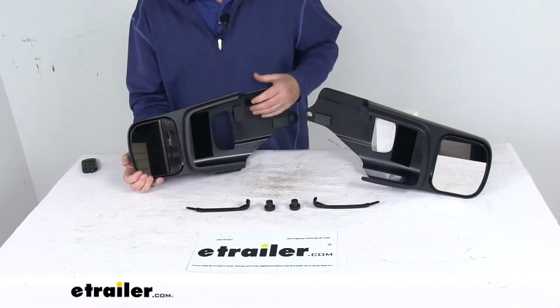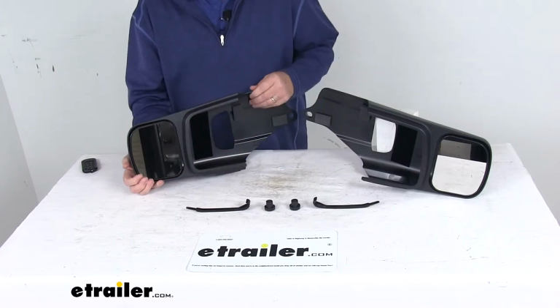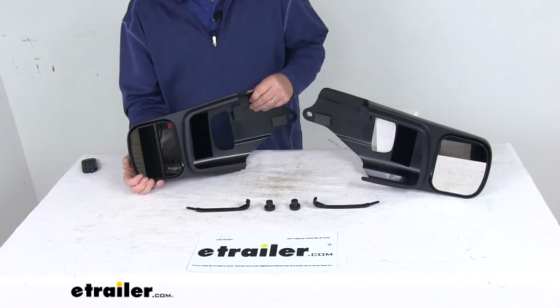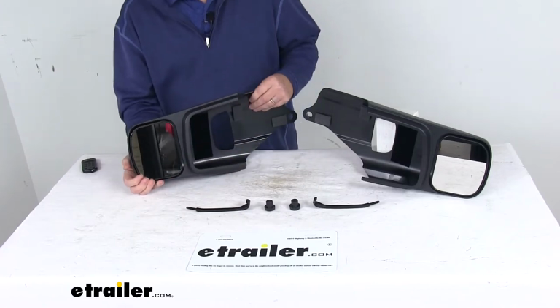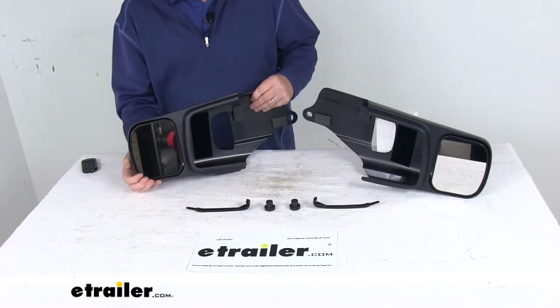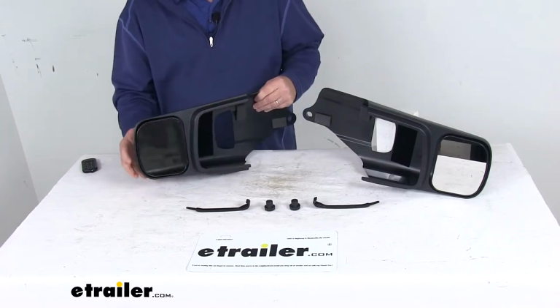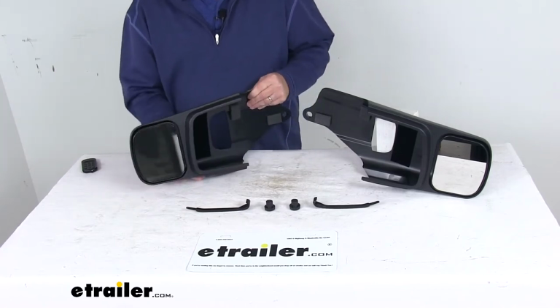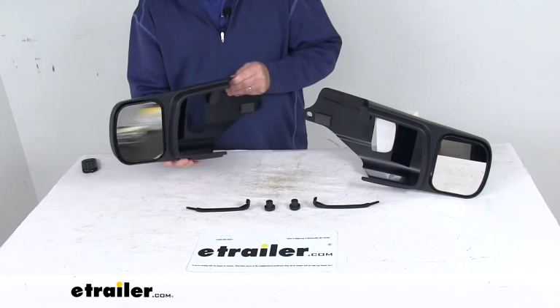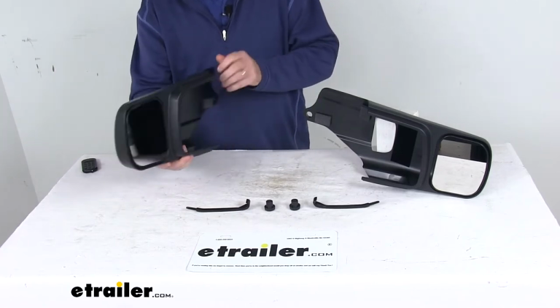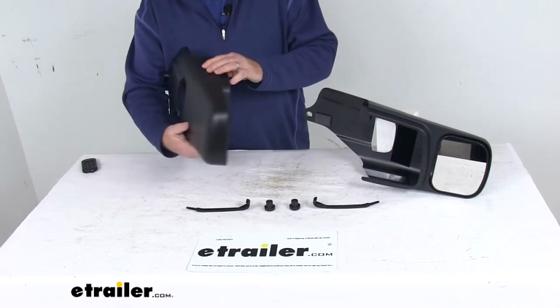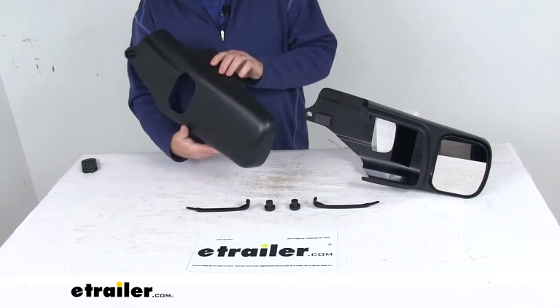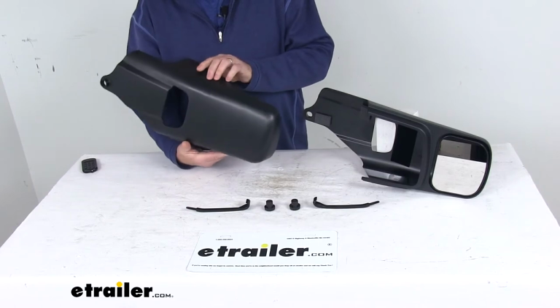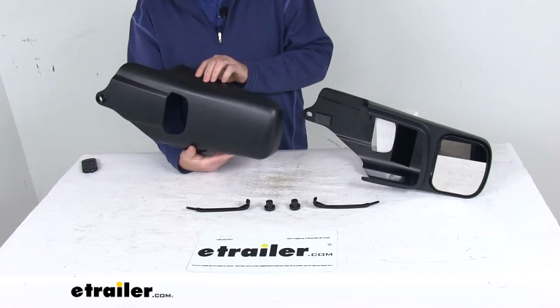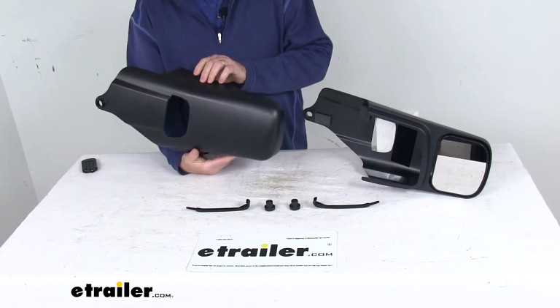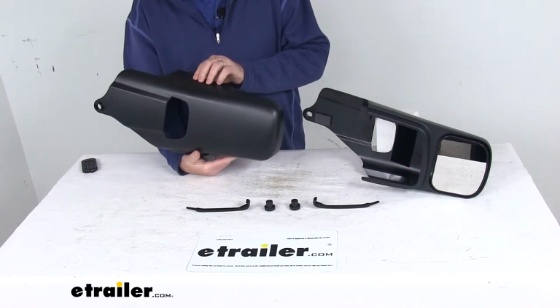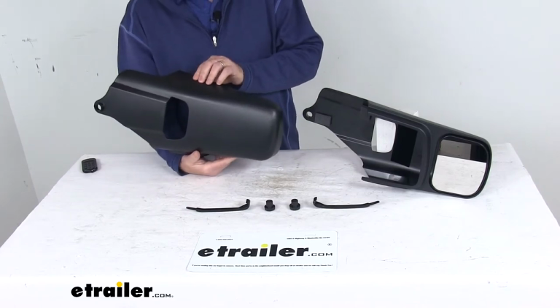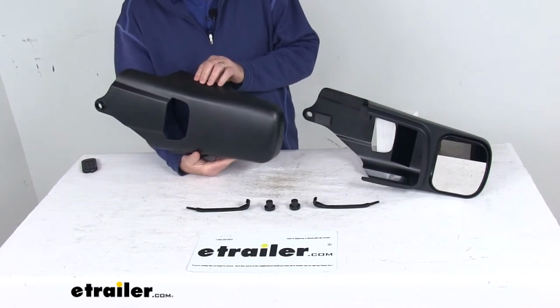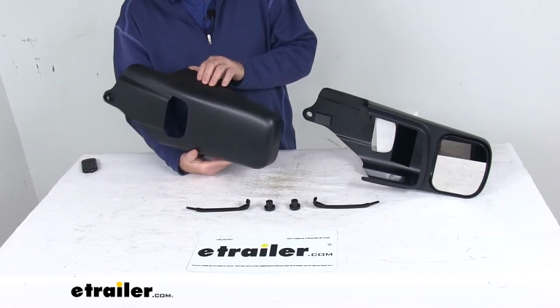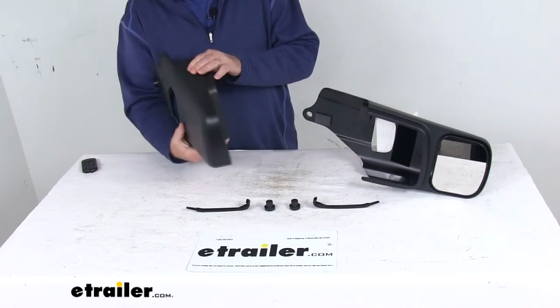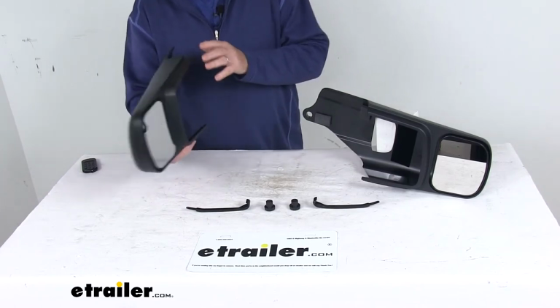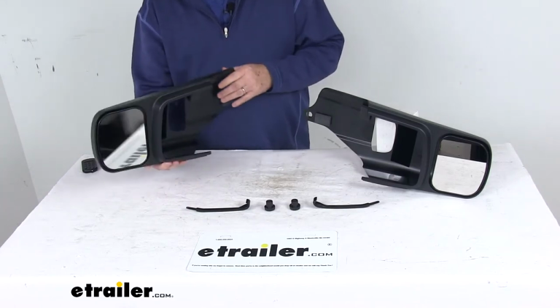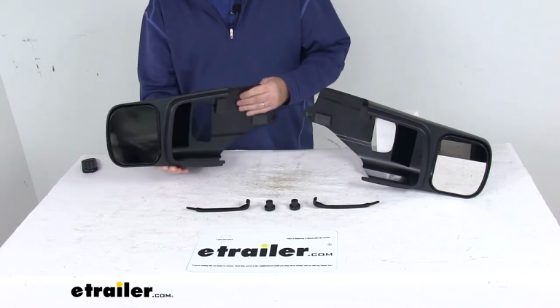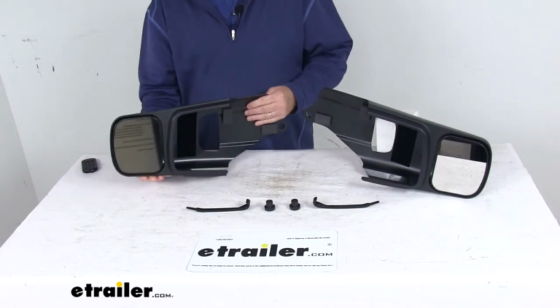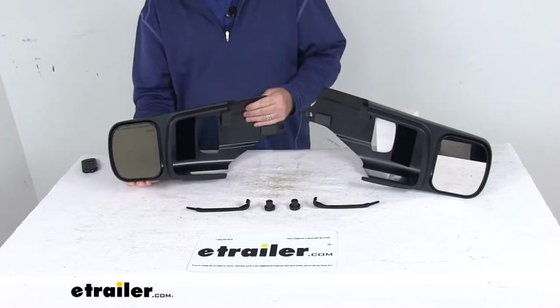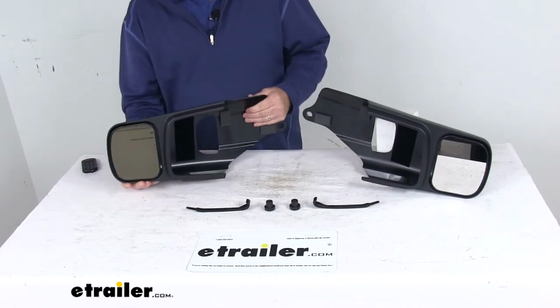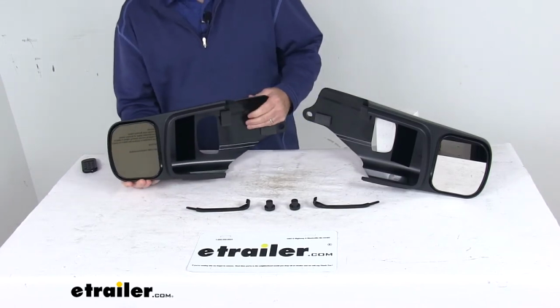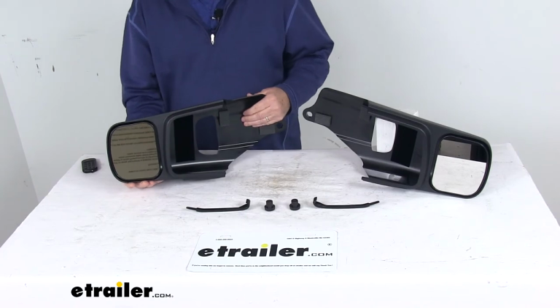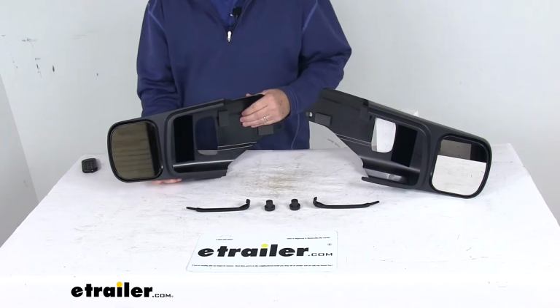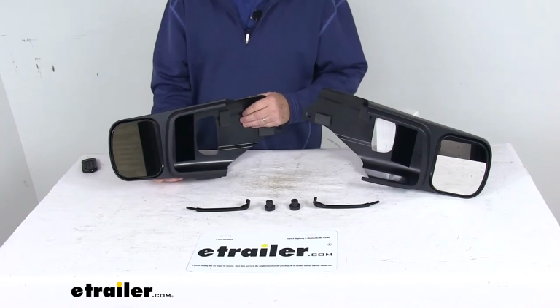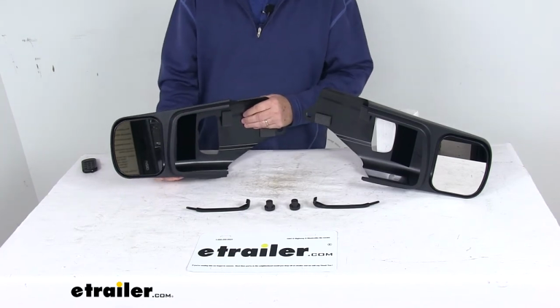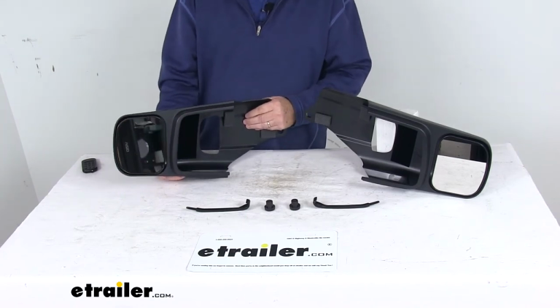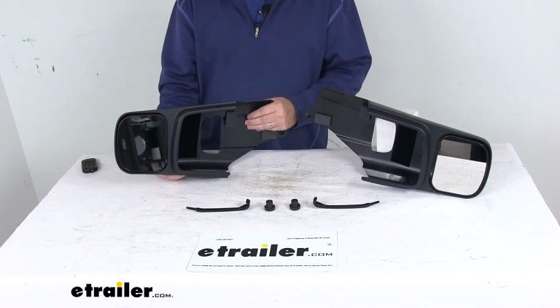This lets you customize your view. The nice aerodynamic shape helps prevent vibration and wind noise. And as mentioned, they are a custom design, so they will provide a perfect, secure fit on your vehicle.